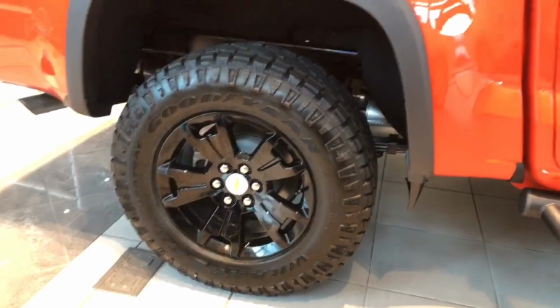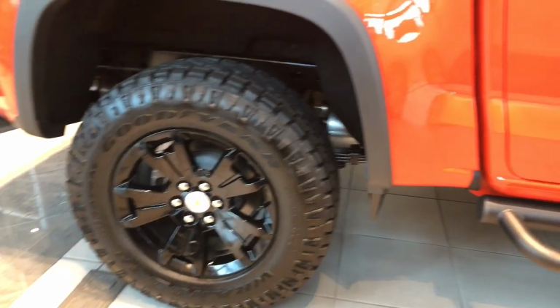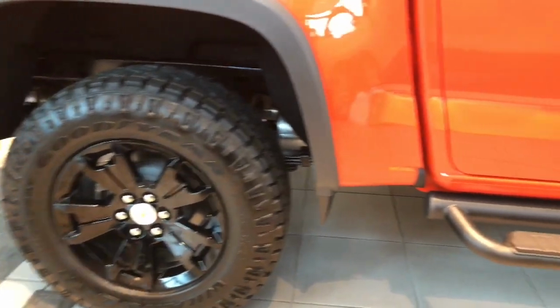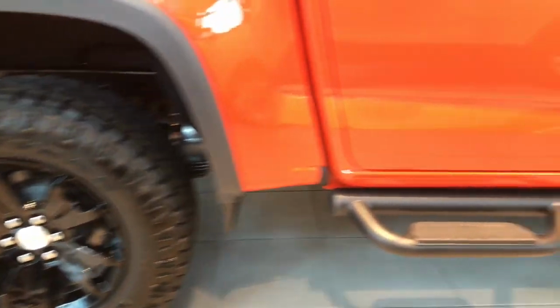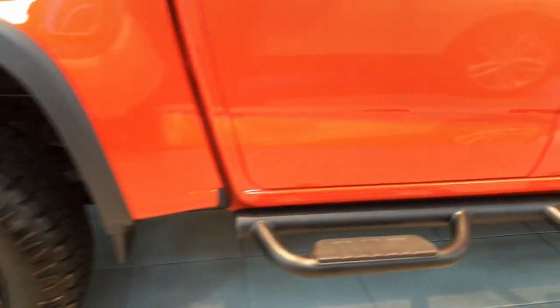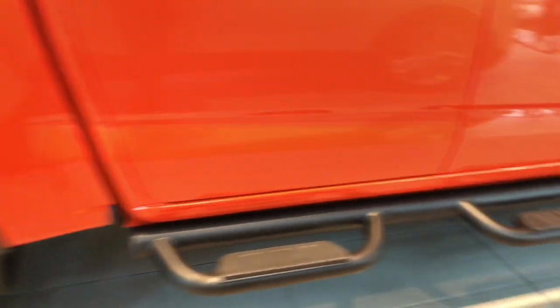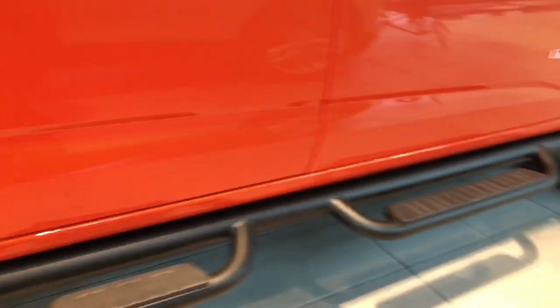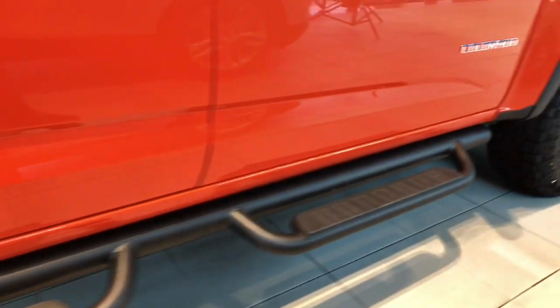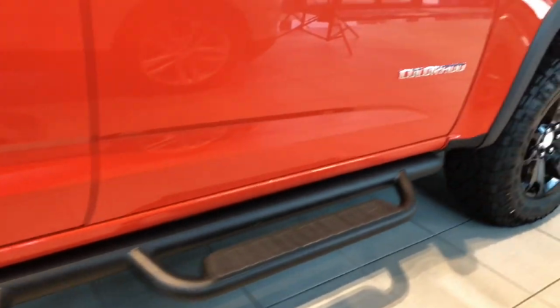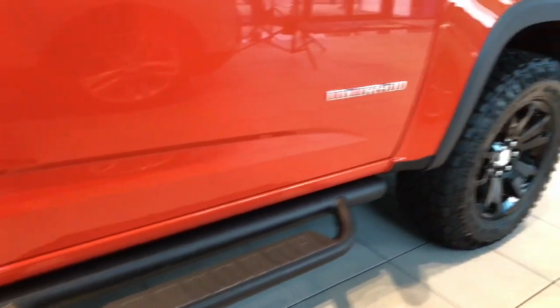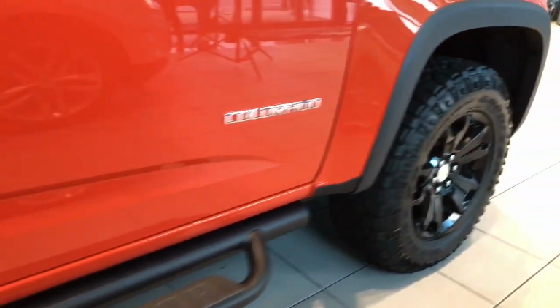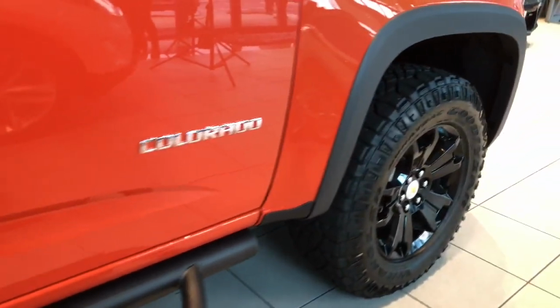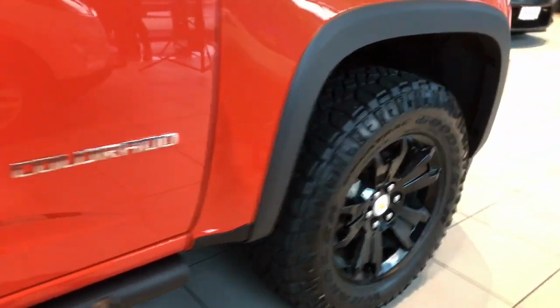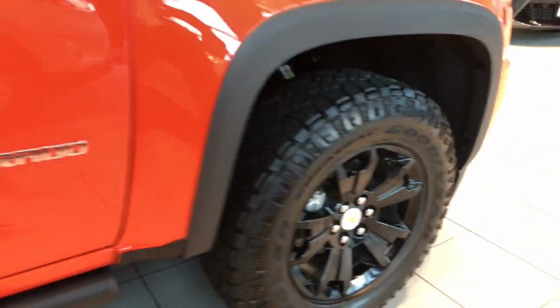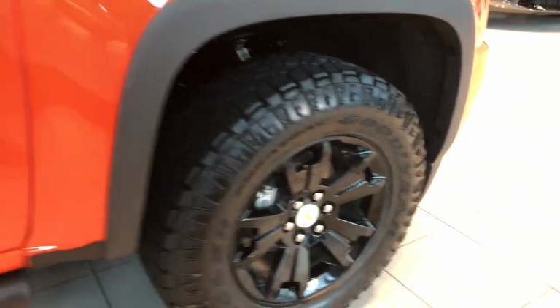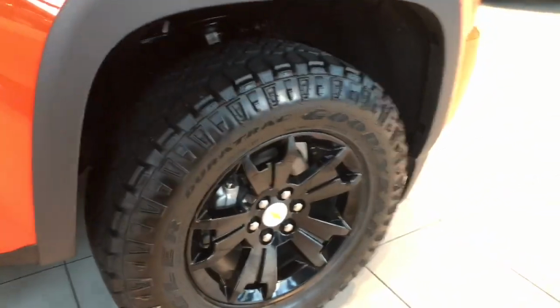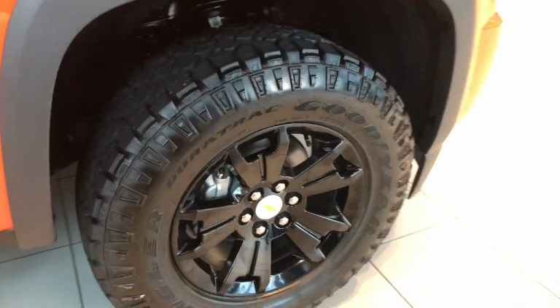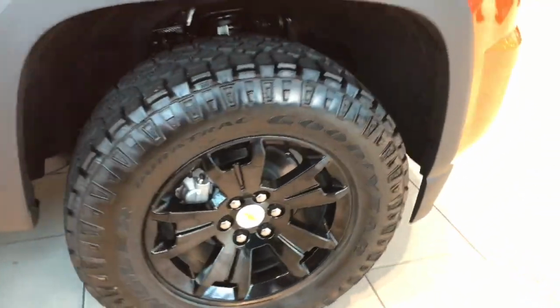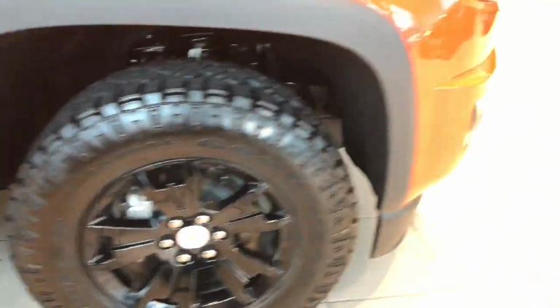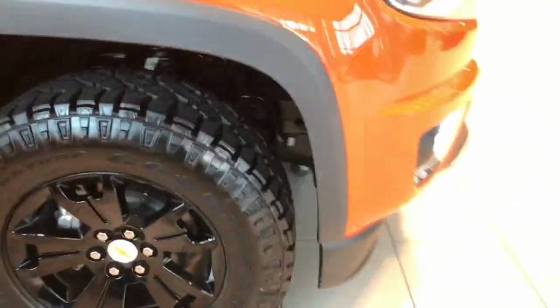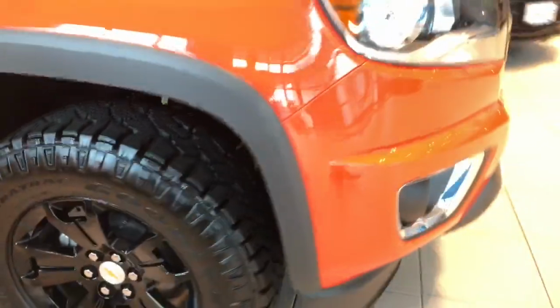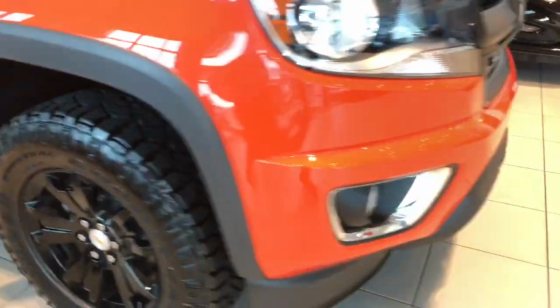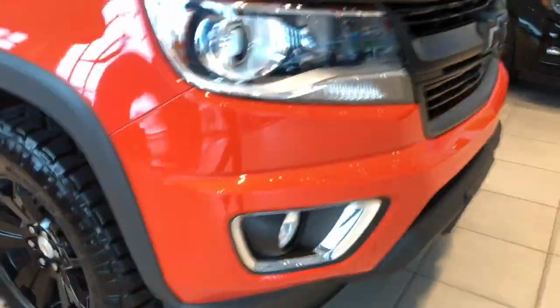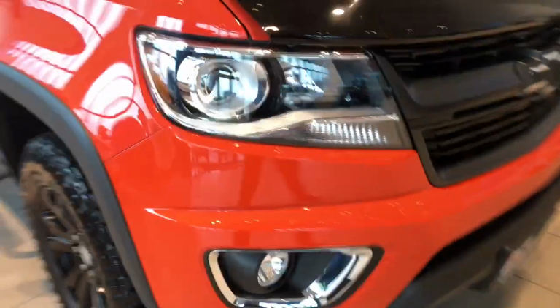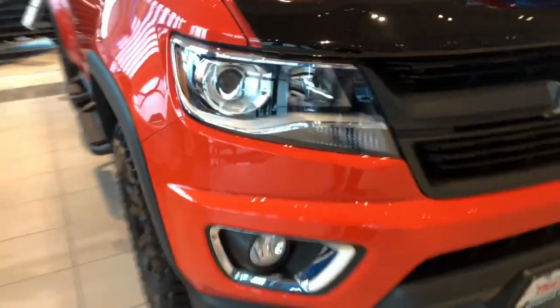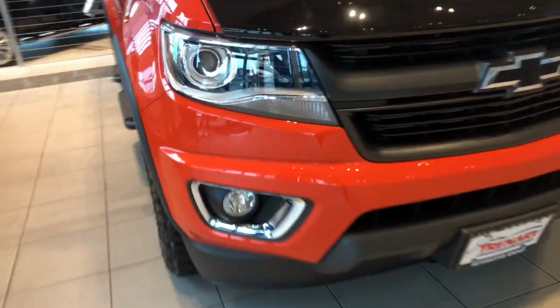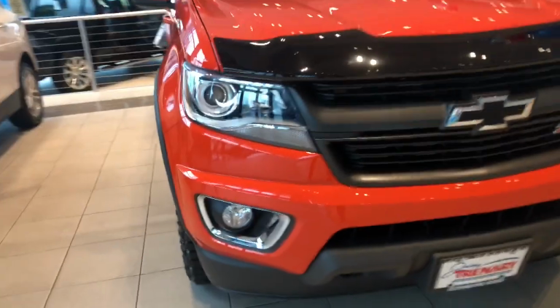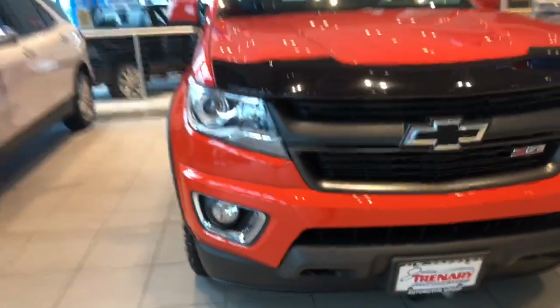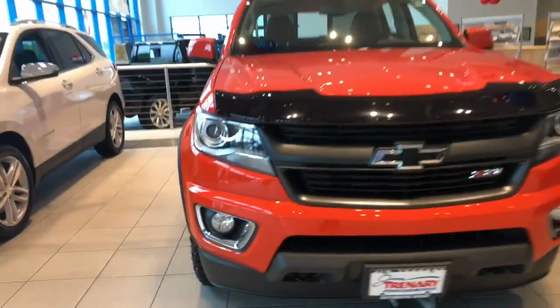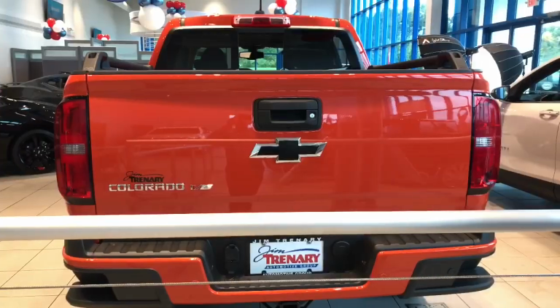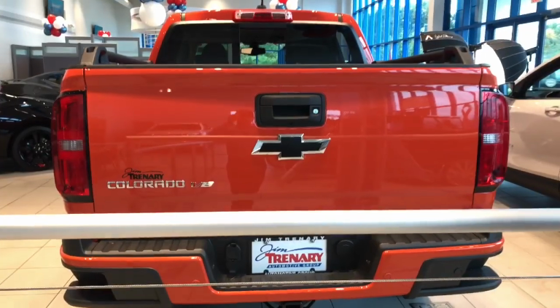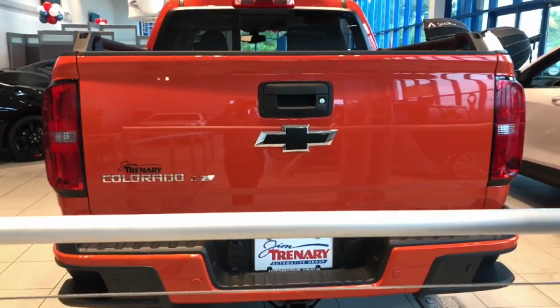Another real good looking feature on the 2019 Chevrolet Colorado is the 17-inch black wheels and the Goodyear Wrangler Duratrac tires. Projector type headlights, fog lamps, easy lift and lower tailgate.